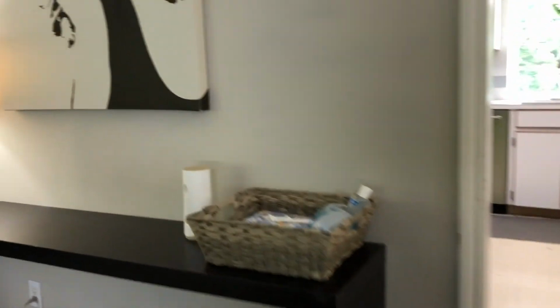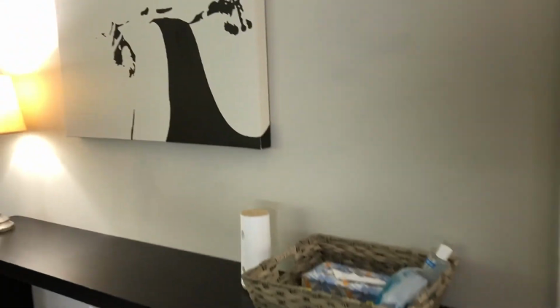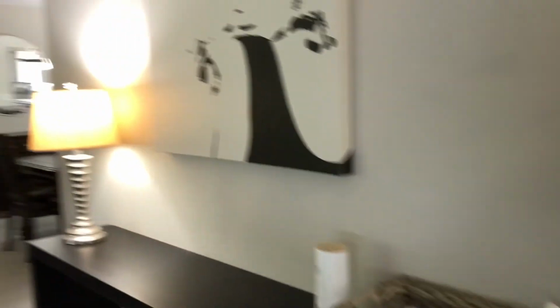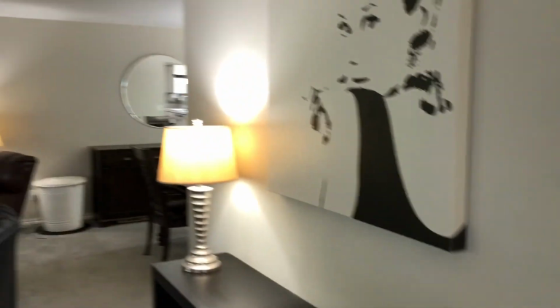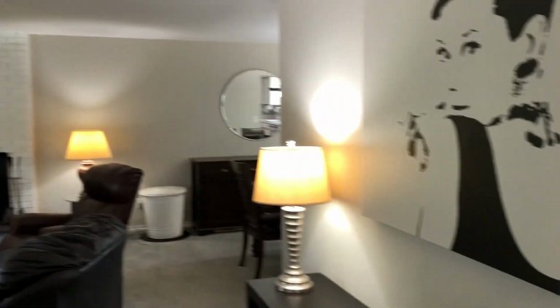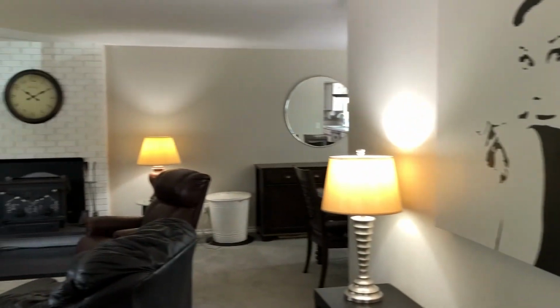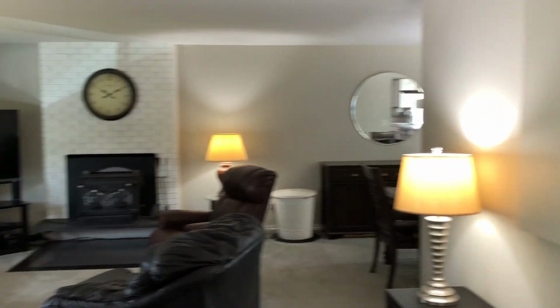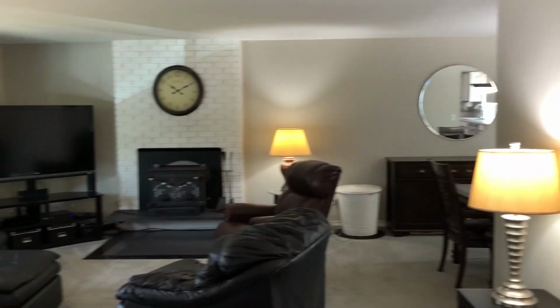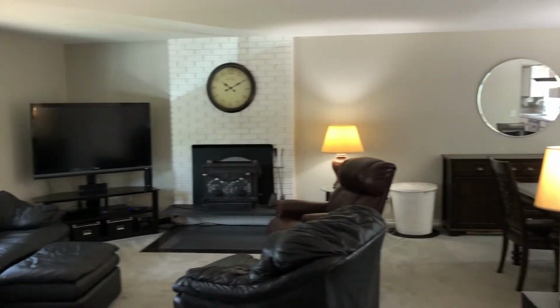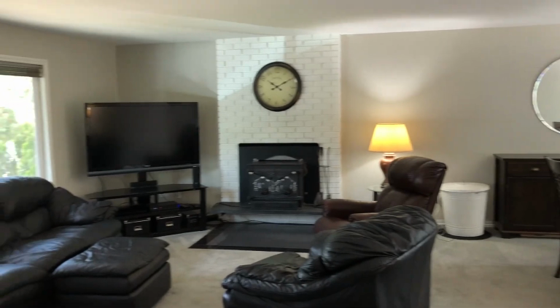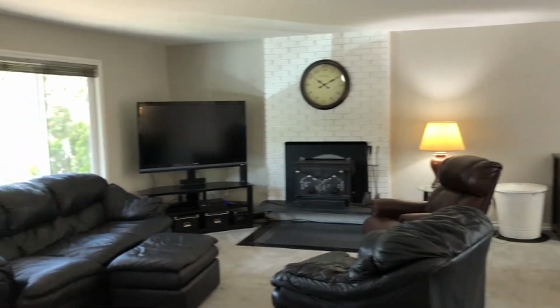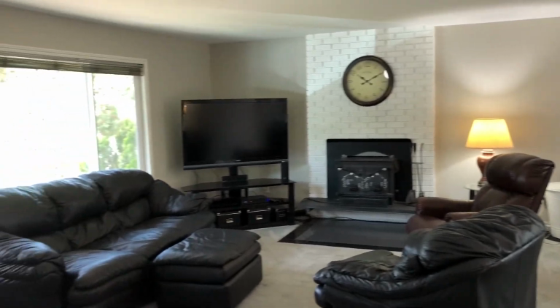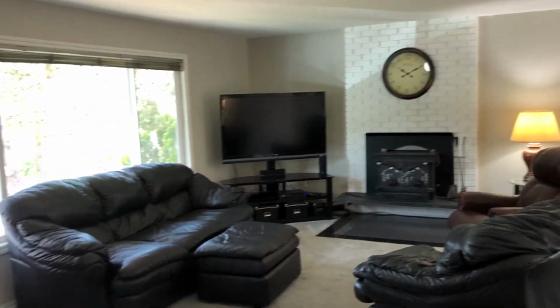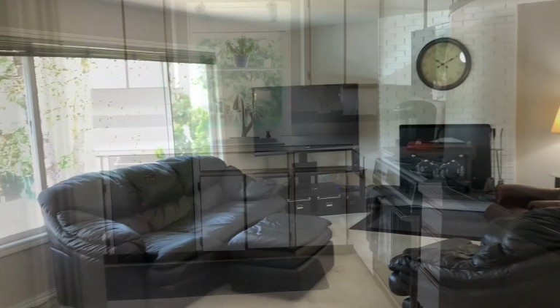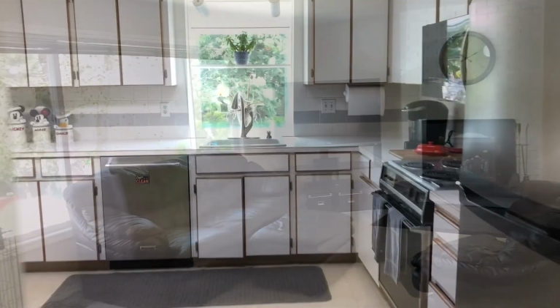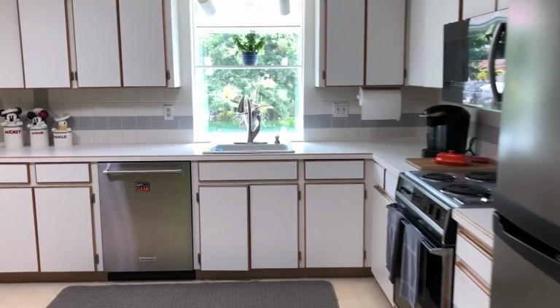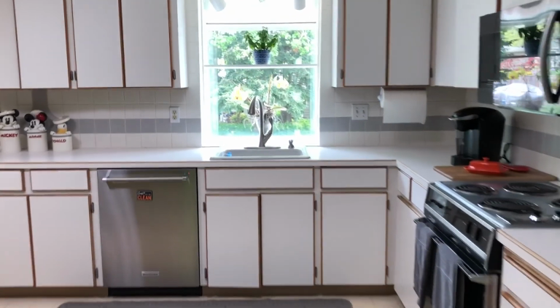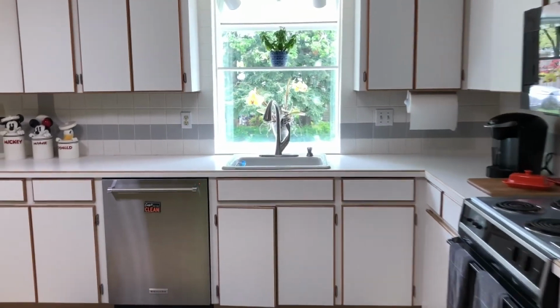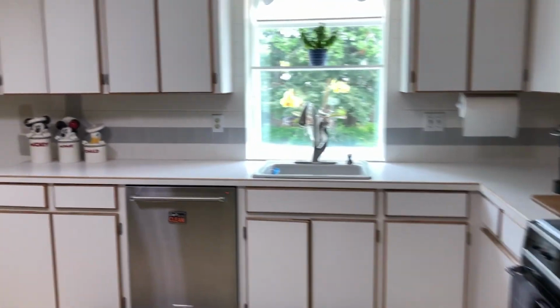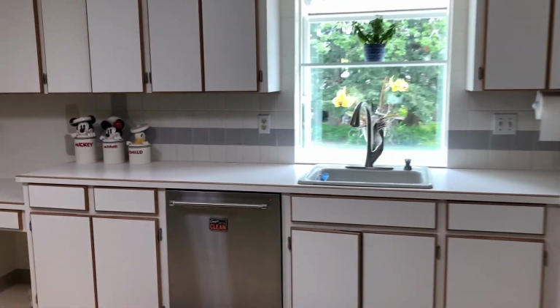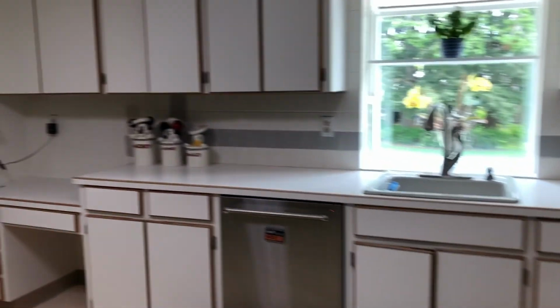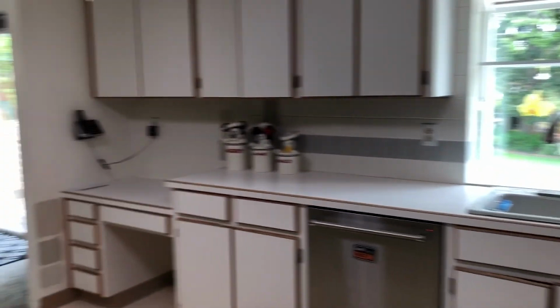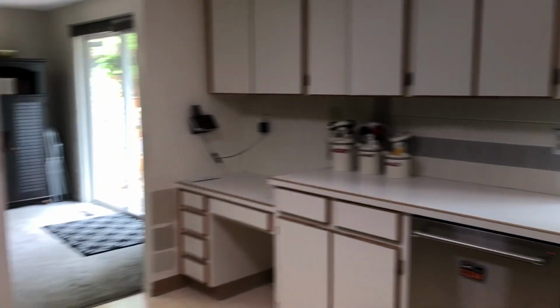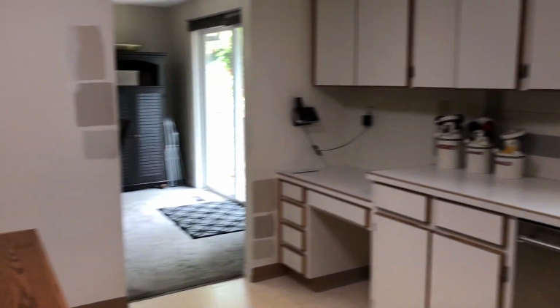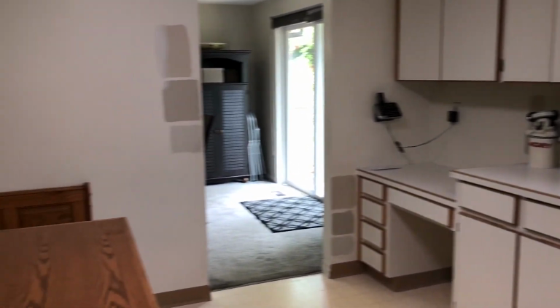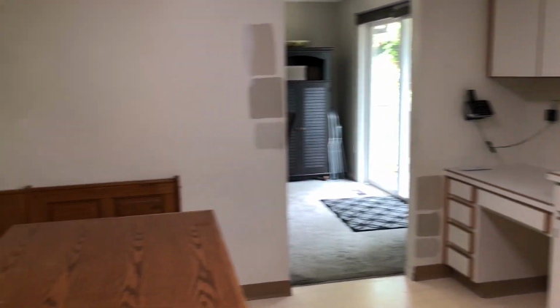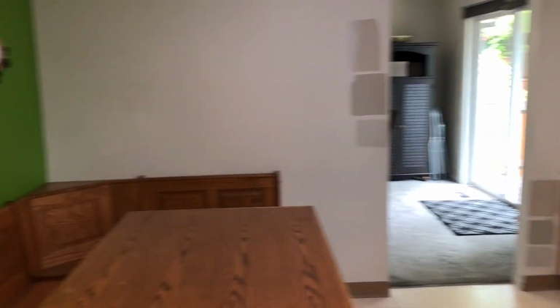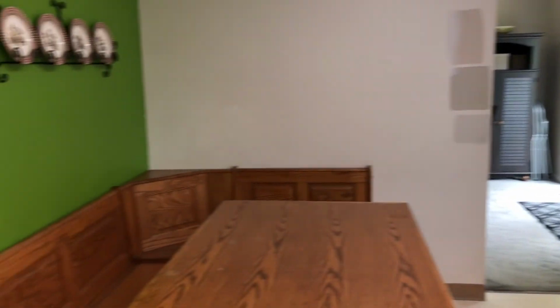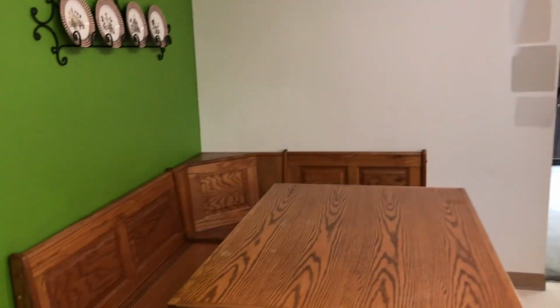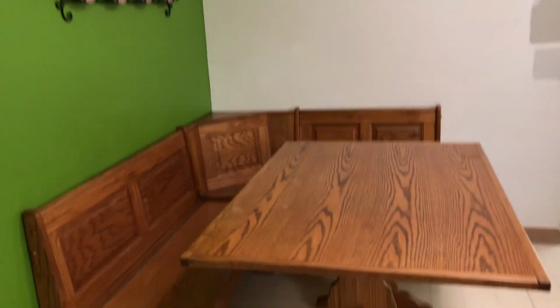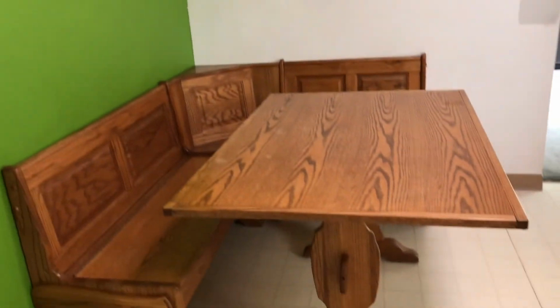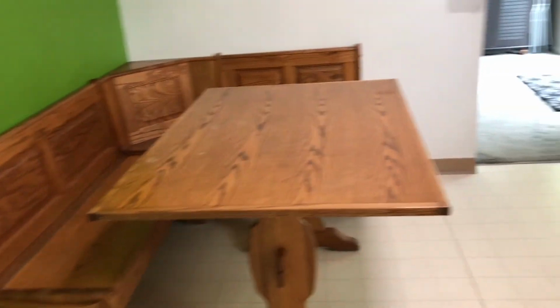As you come in, you can either go up or down — we're going to go up first. This is the main living space, with a large window and a bright kitchen featuring a cool garden window. All of the windows in this house are newer, which is great.